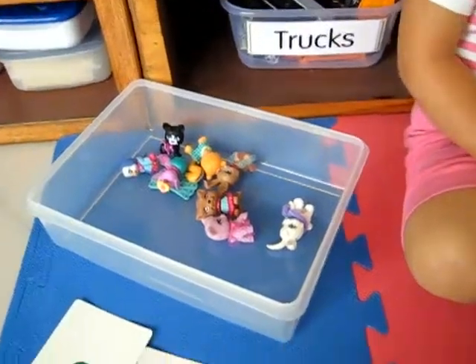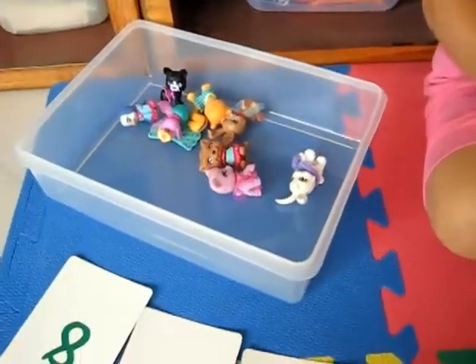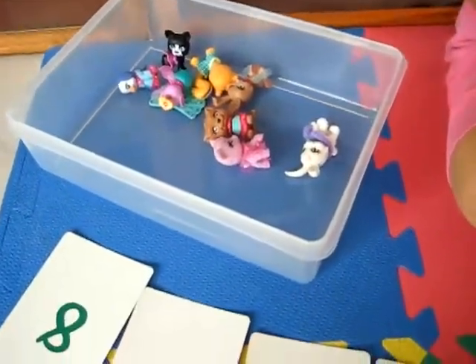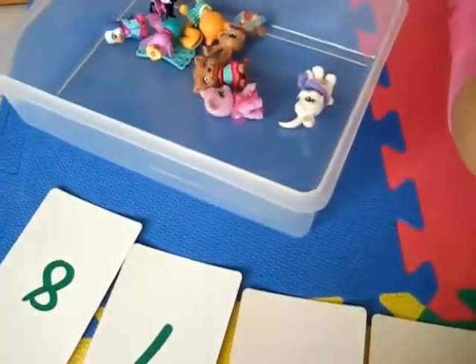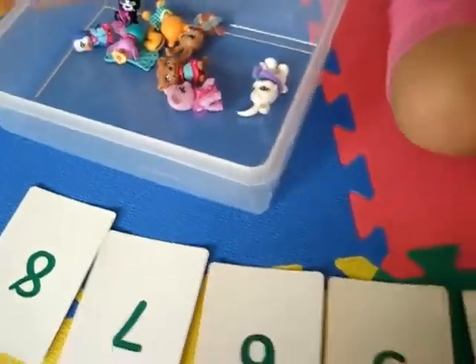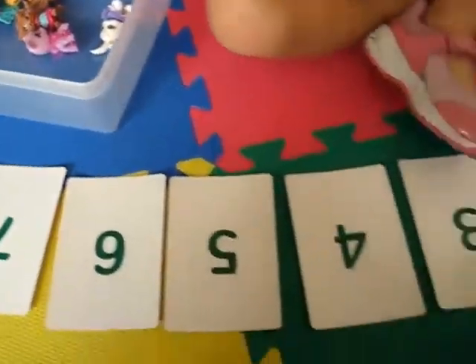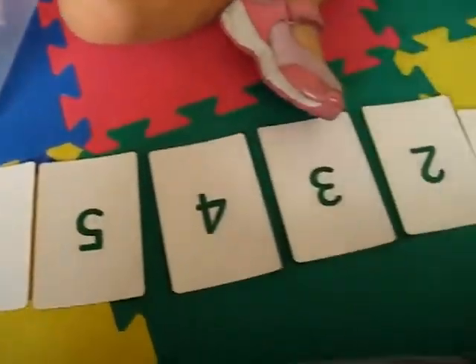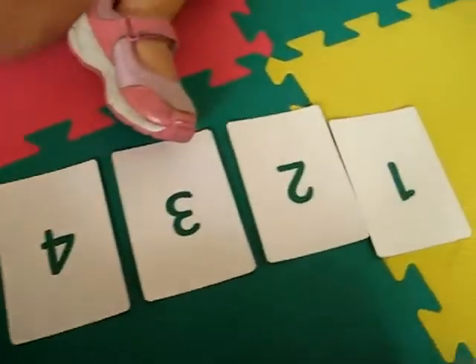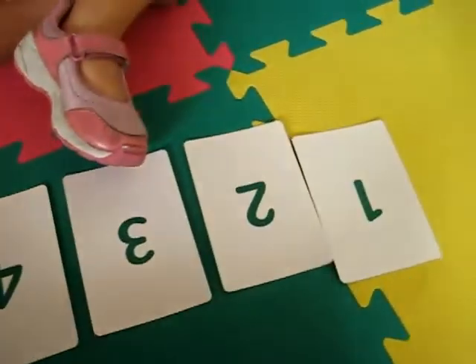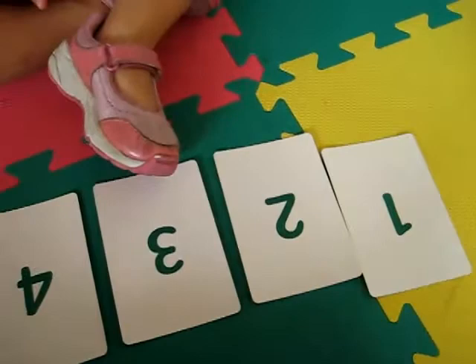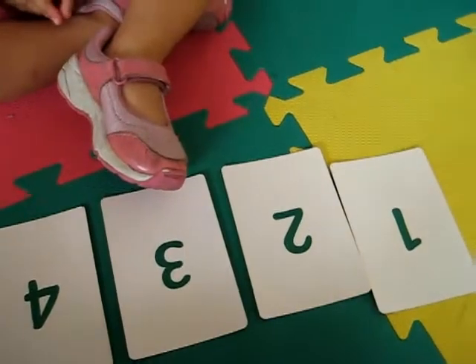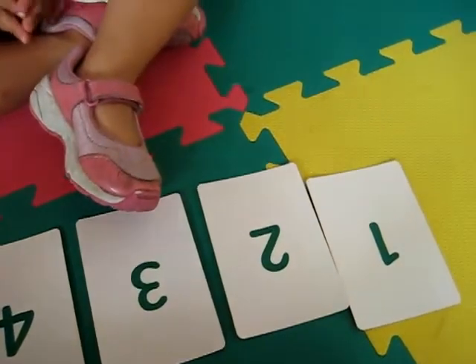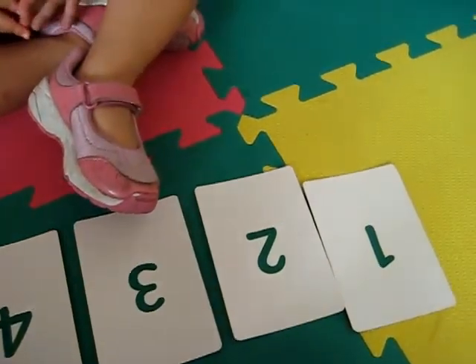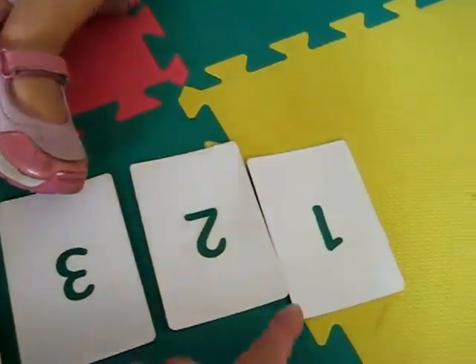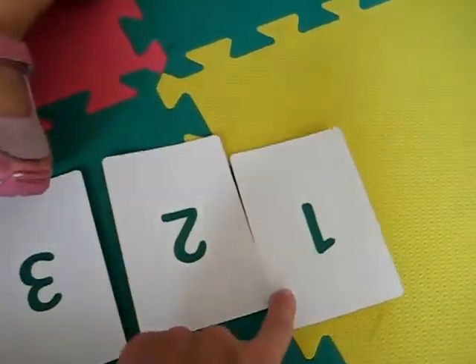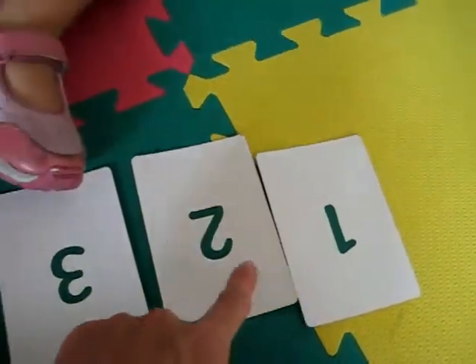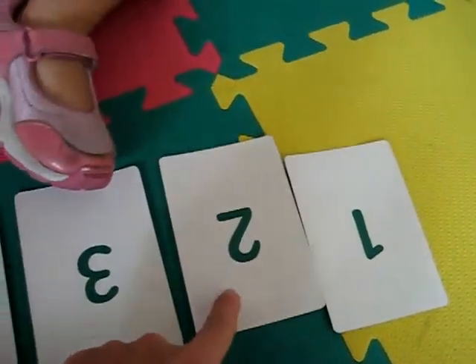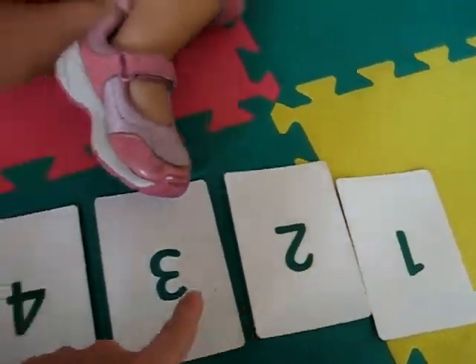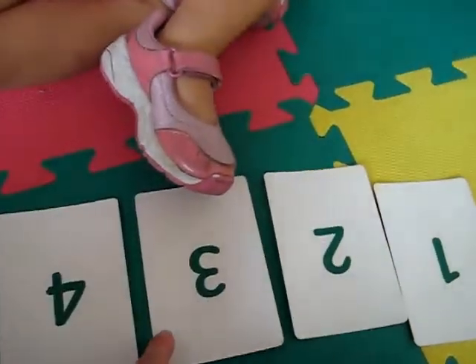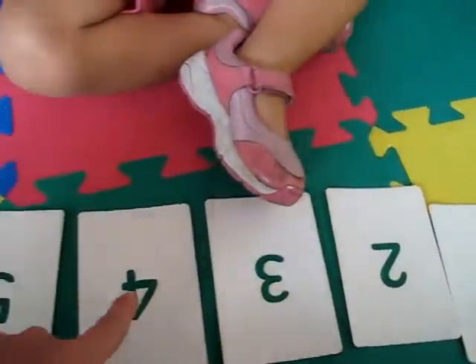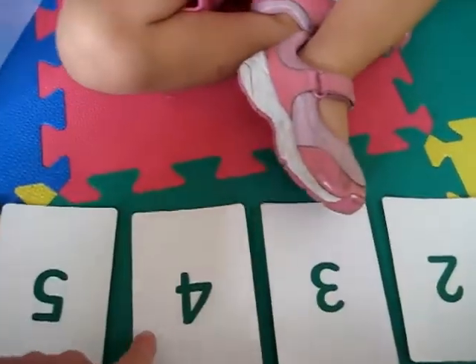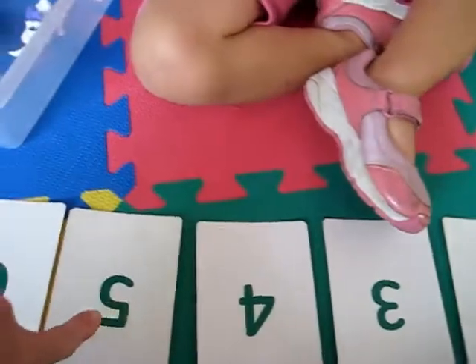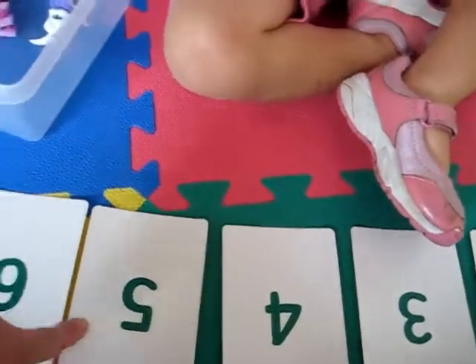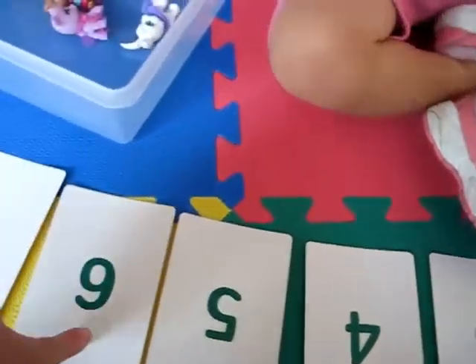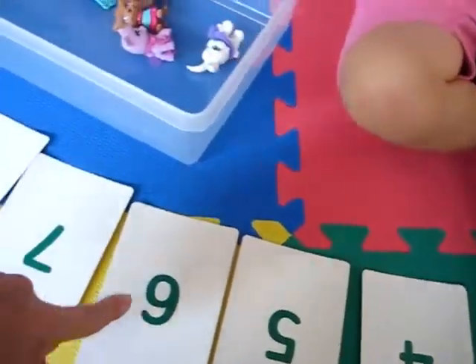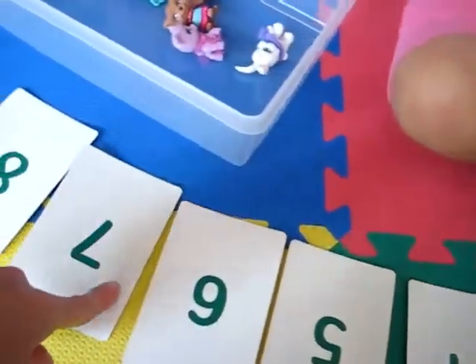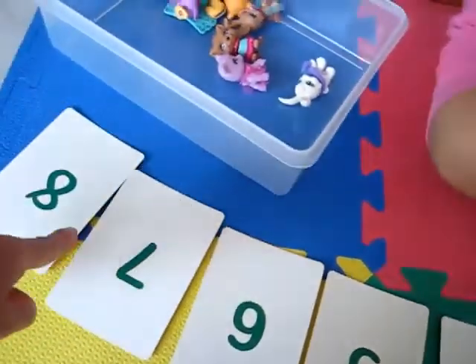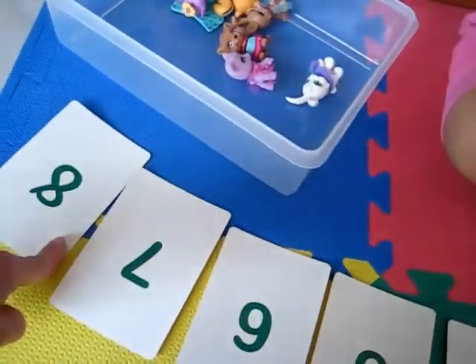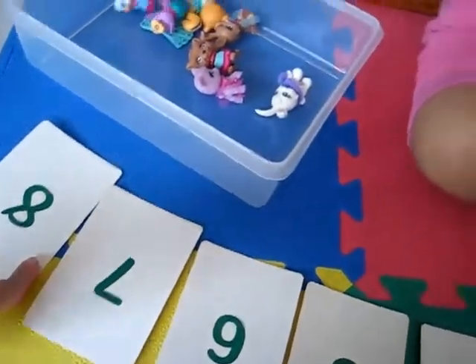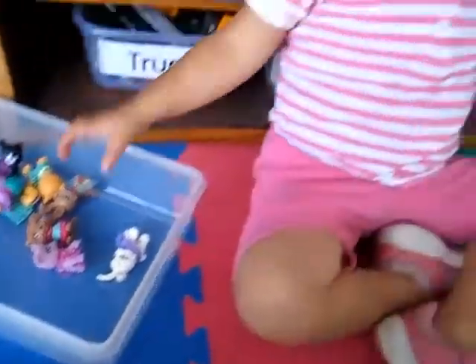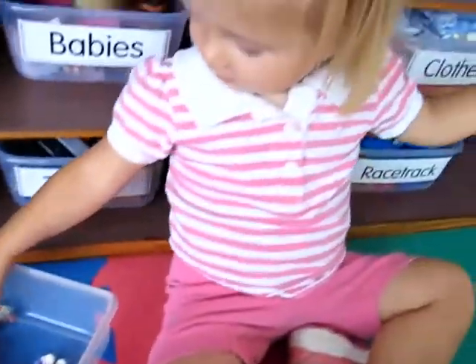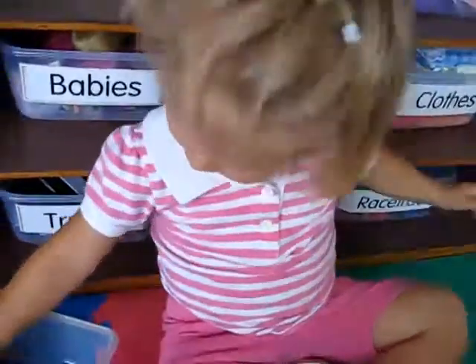Dina and Mommy are playing a little number game here. We have all our numbers from one — should we count them? One, two, three, four, five, six, seven, eight. We have all the way to number eight.